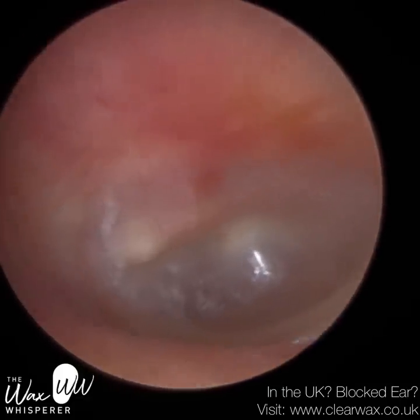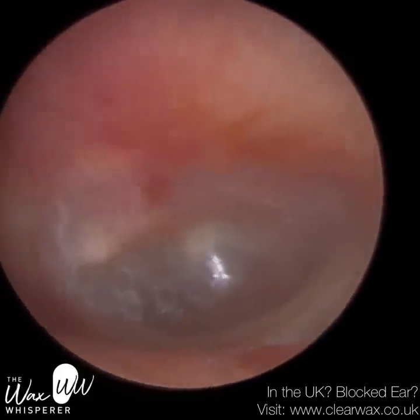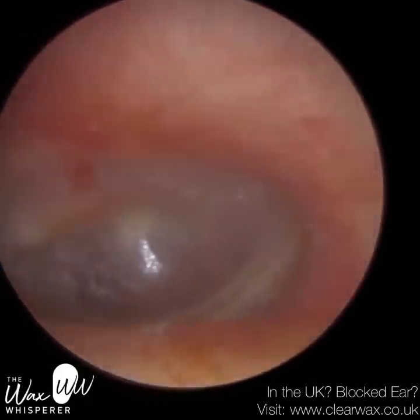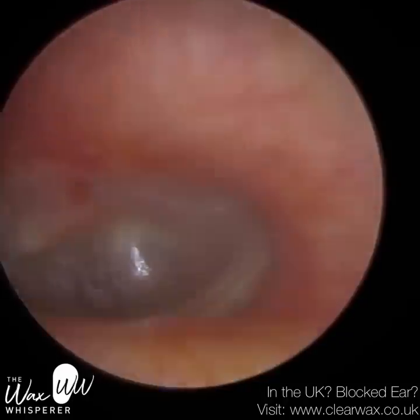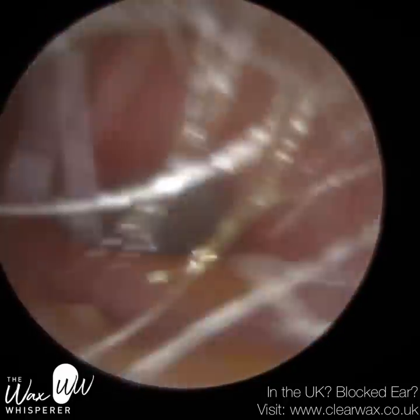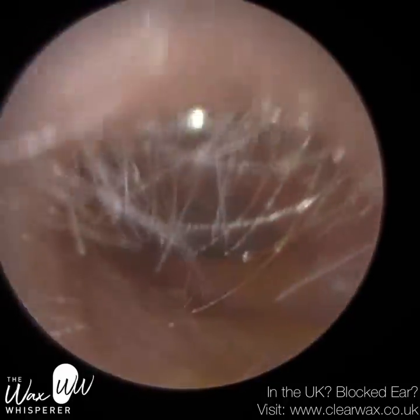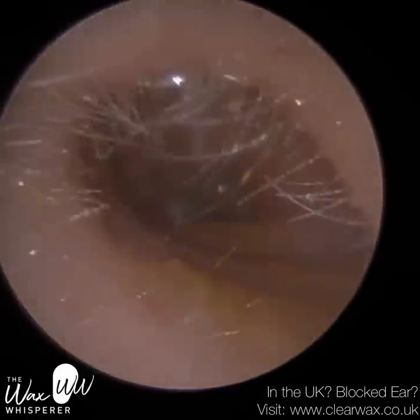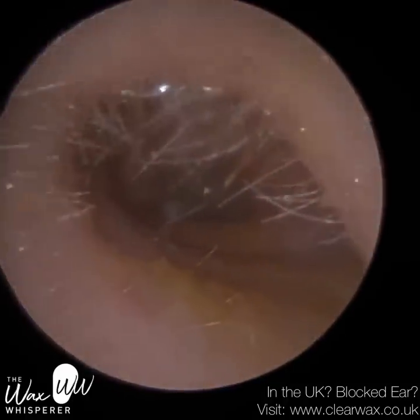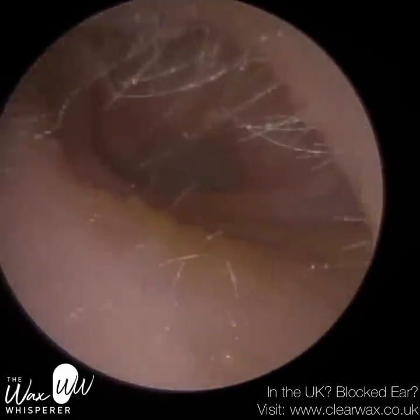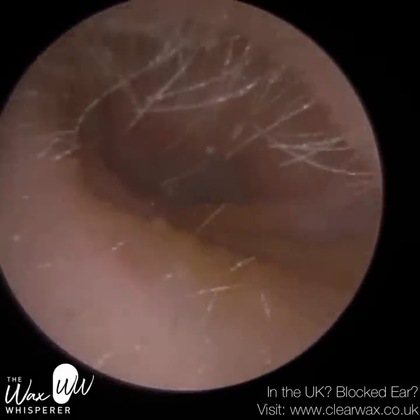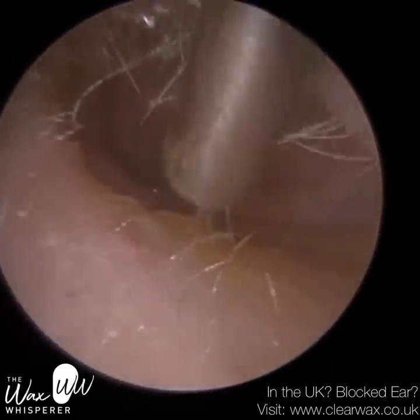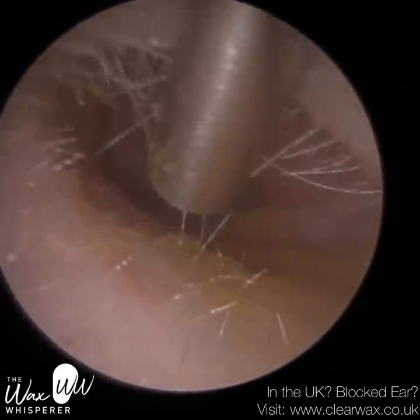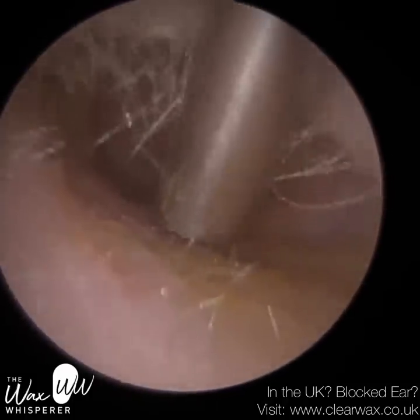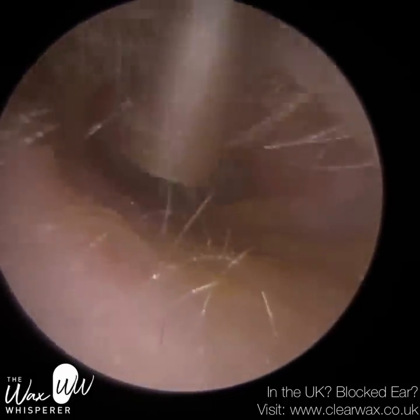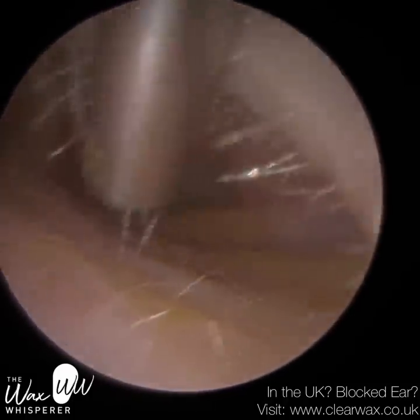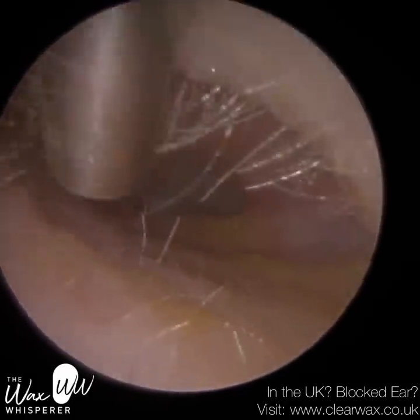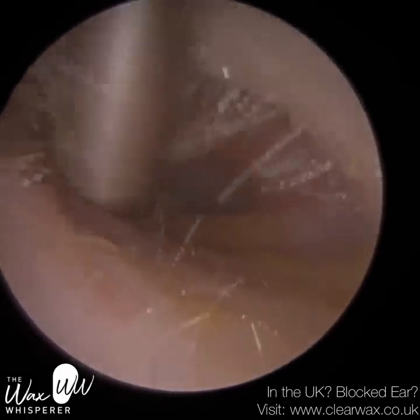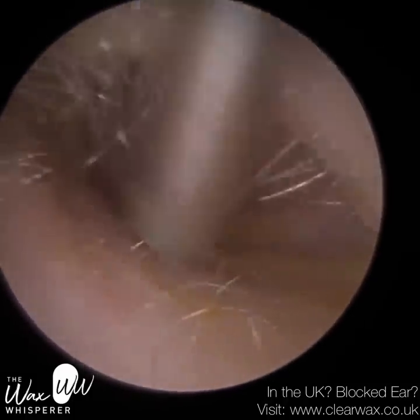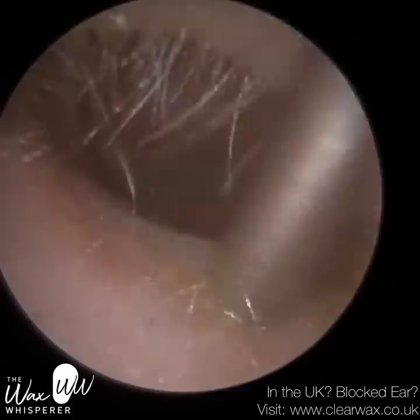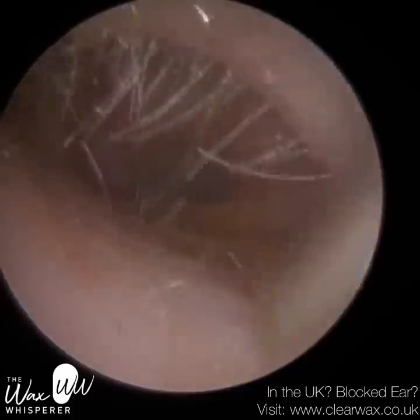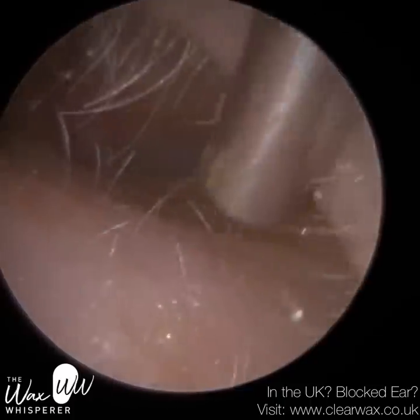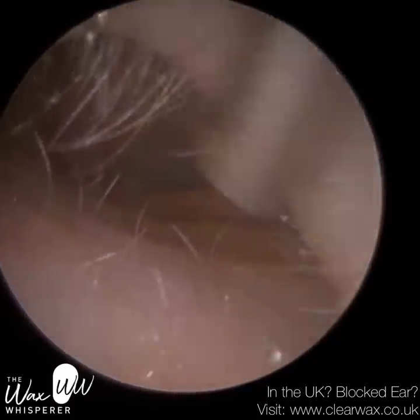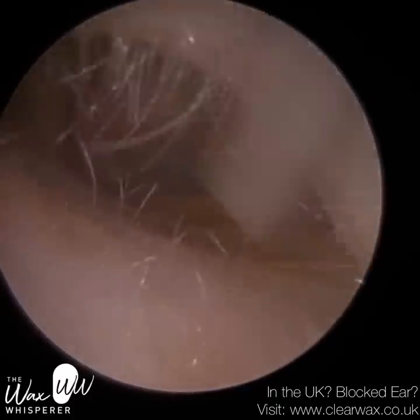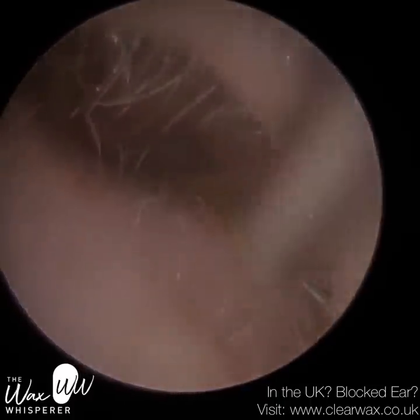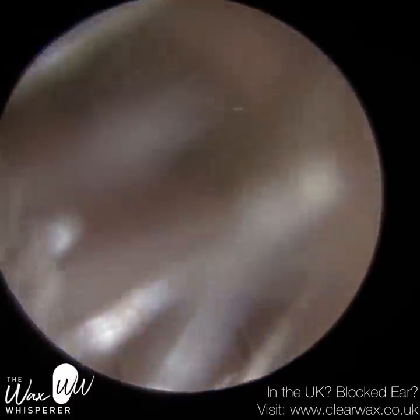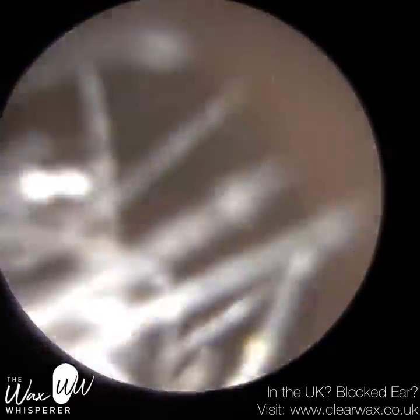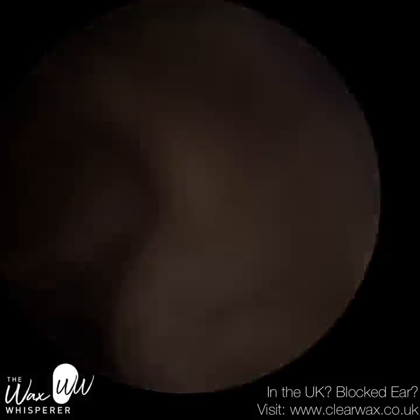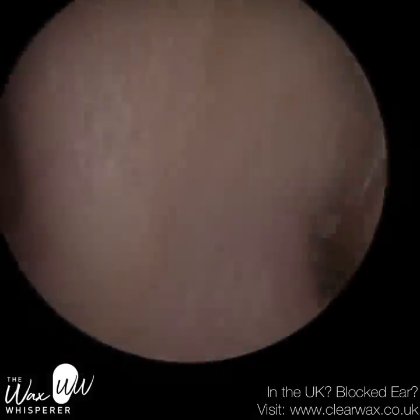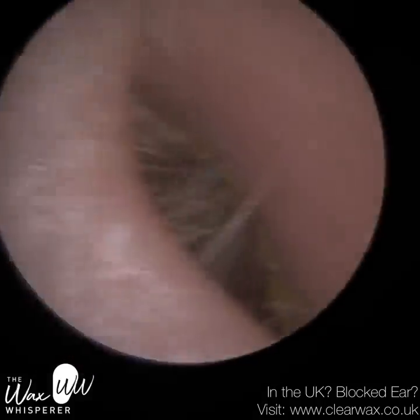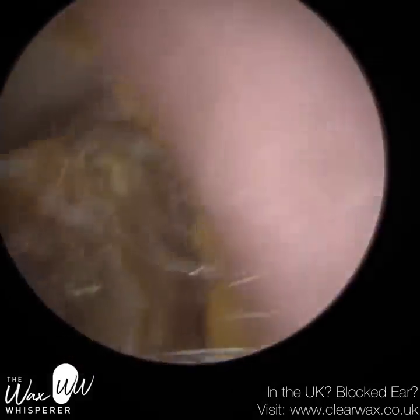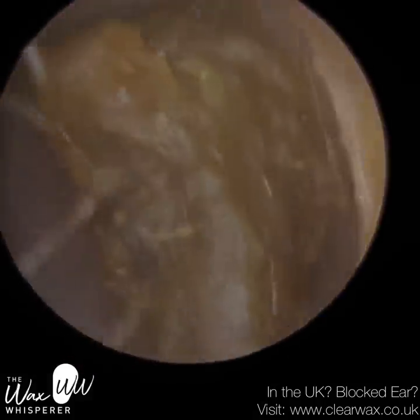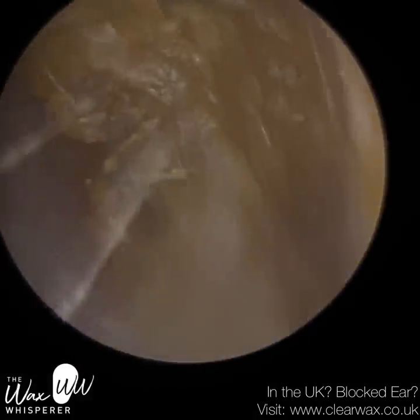The eardrum is slightly vascularised — blood vessels are dilated posteriorly — but it's fine; it's just because the wax was right up against the eardrum. They have got a bumpy ear canal, which you may be able to see when we visualise the inside. It's kind of wavy at the base.